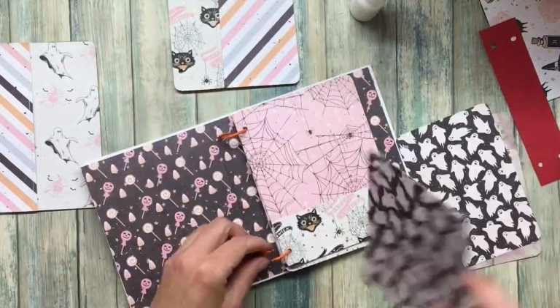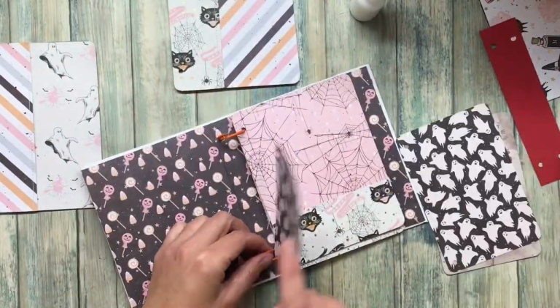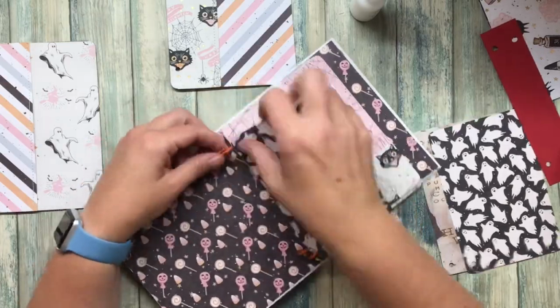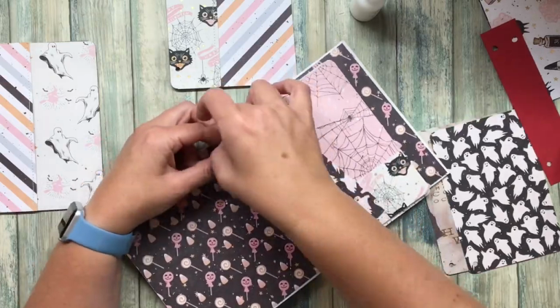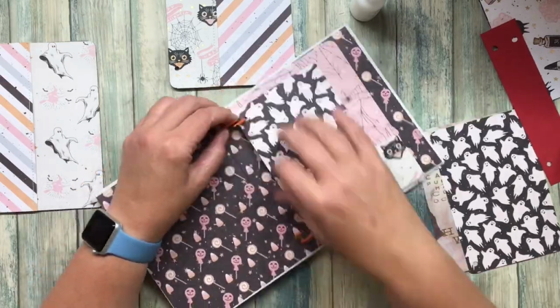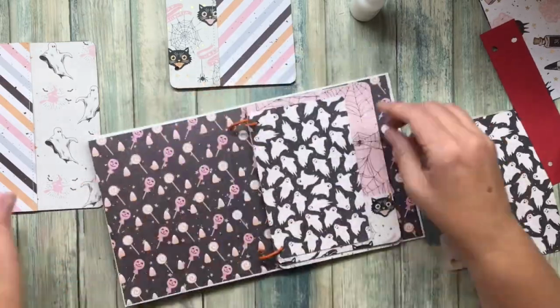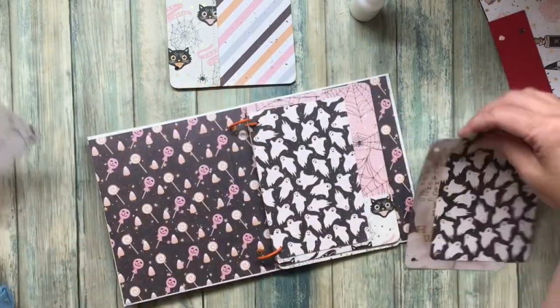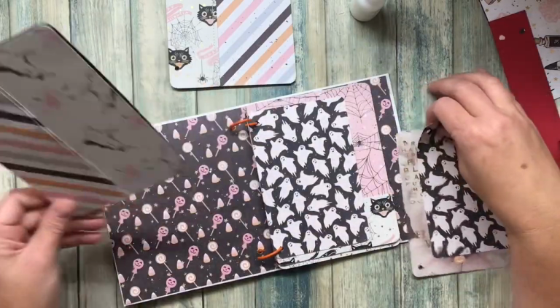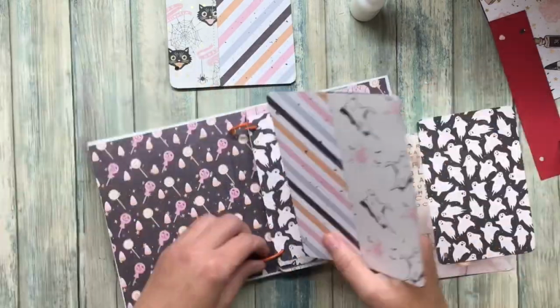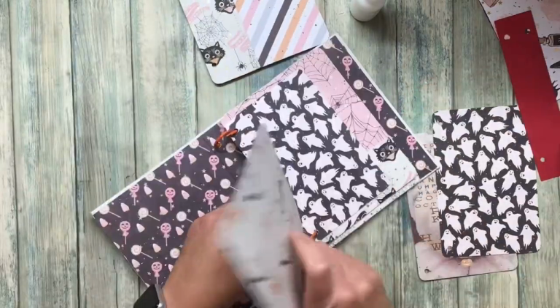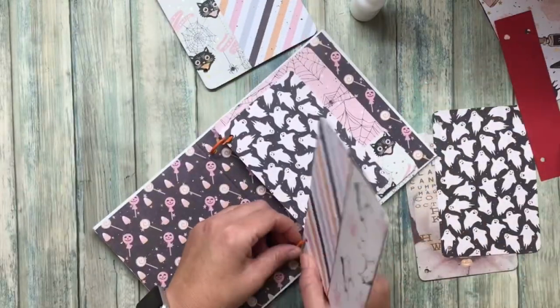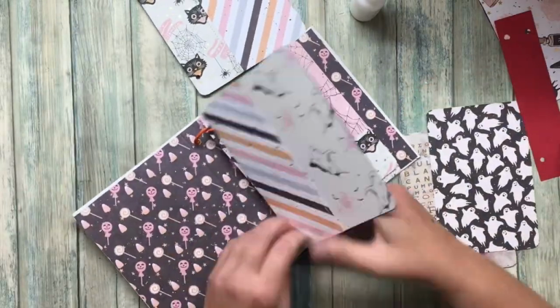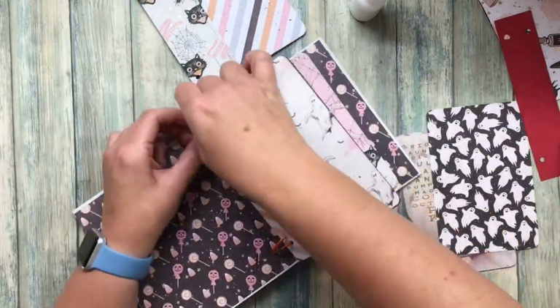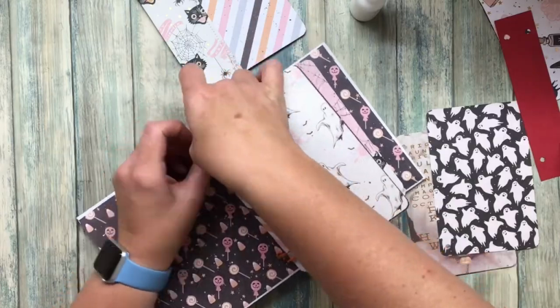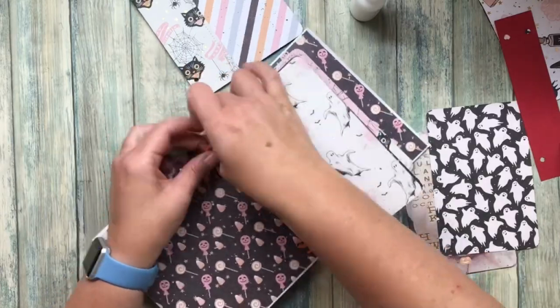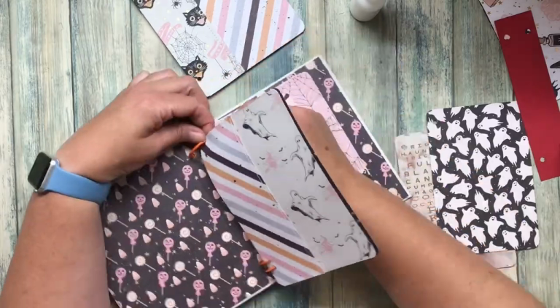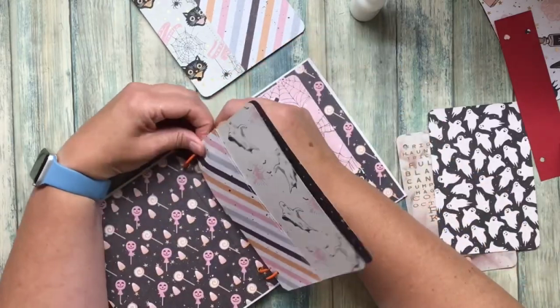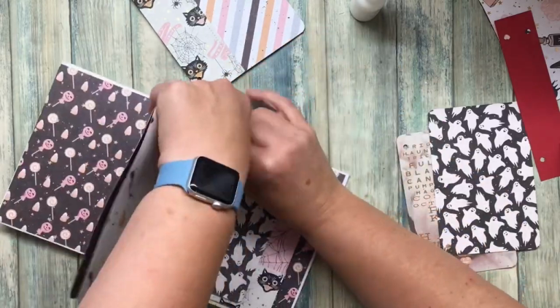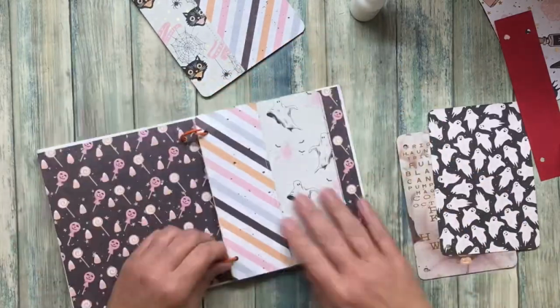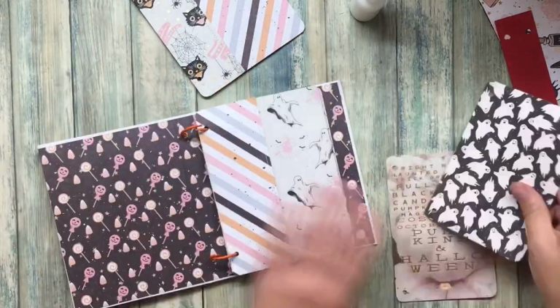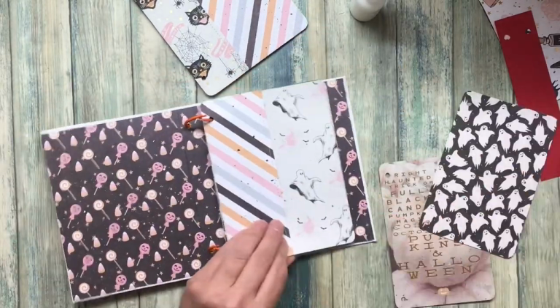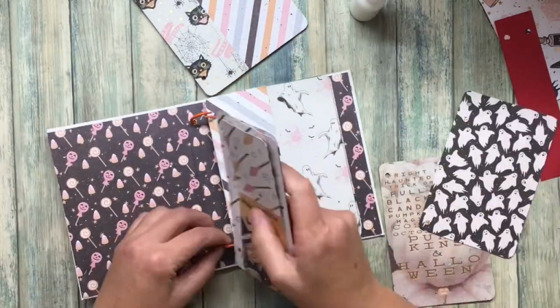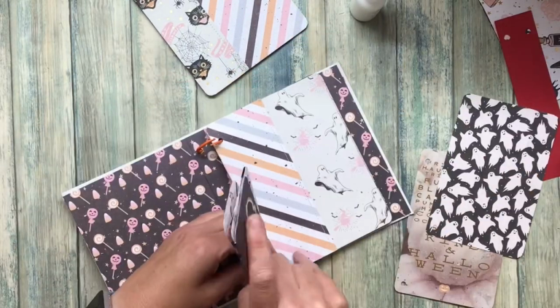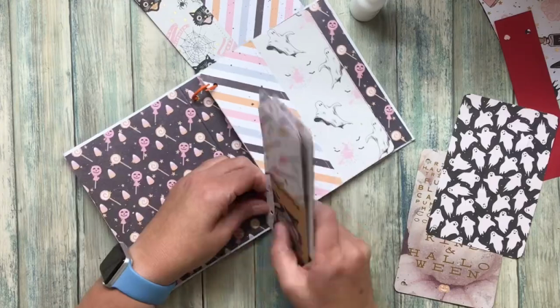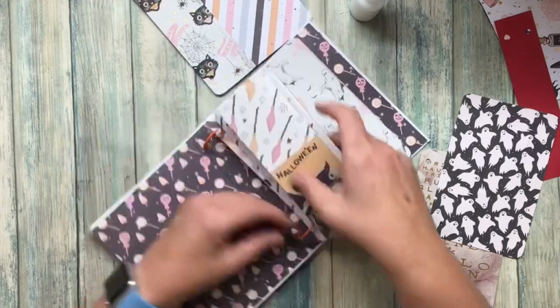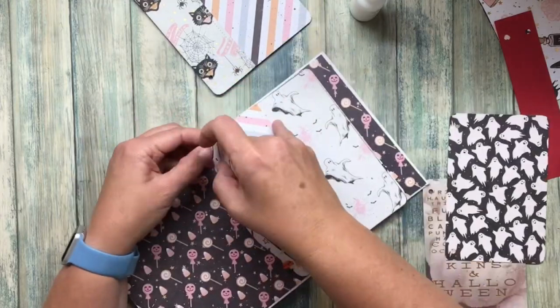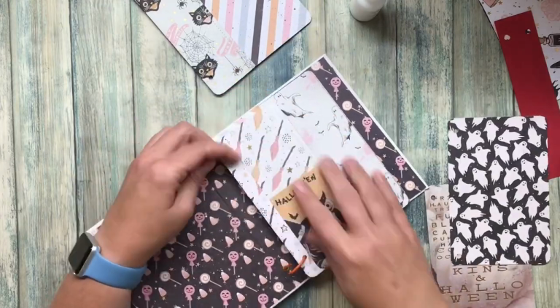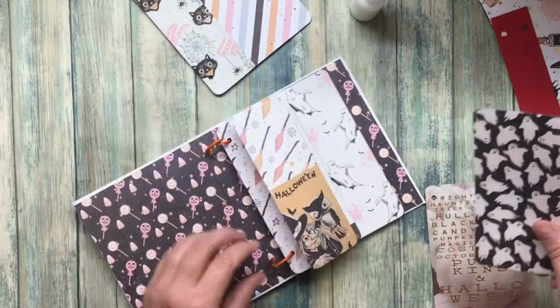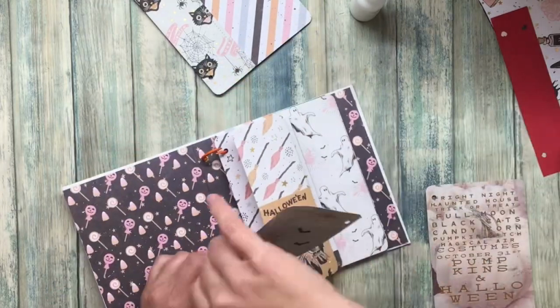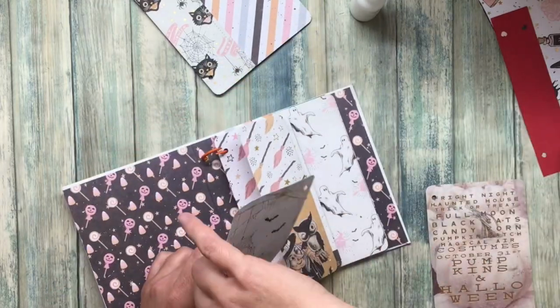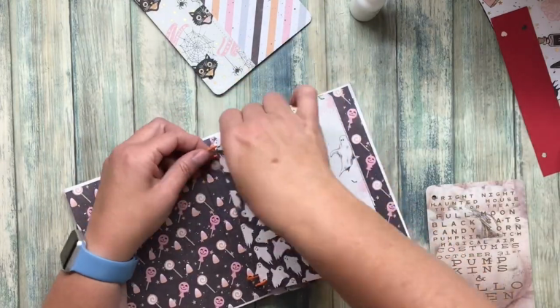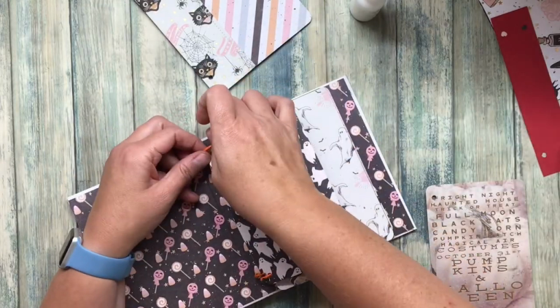When I'm done I'm just going to close up the binder rings, and my book could be finished at that point, but I am going to add some little things to the pockets and do a teensy weensy bit of embellishing before I call her done.